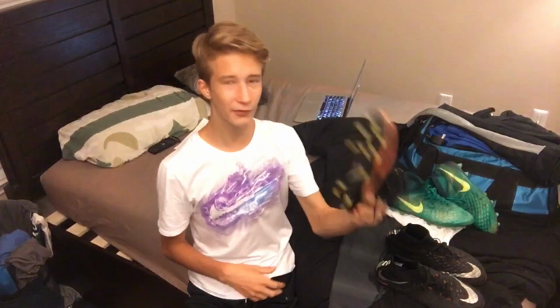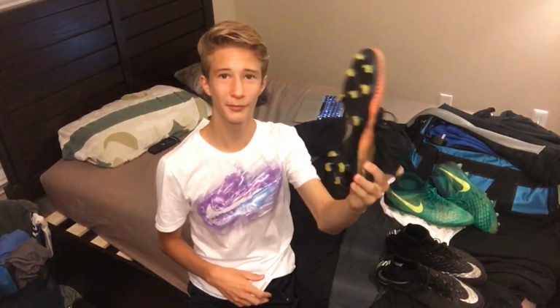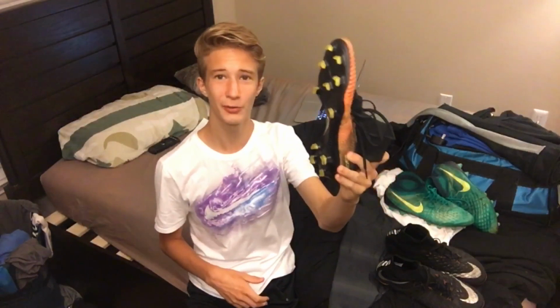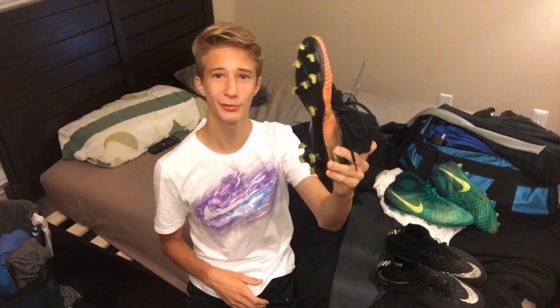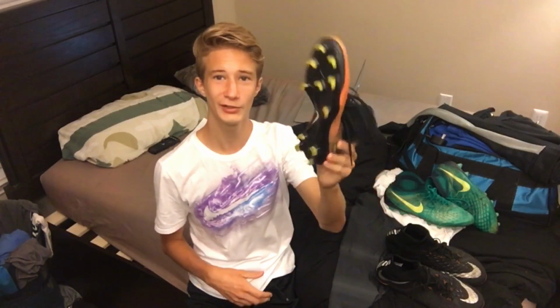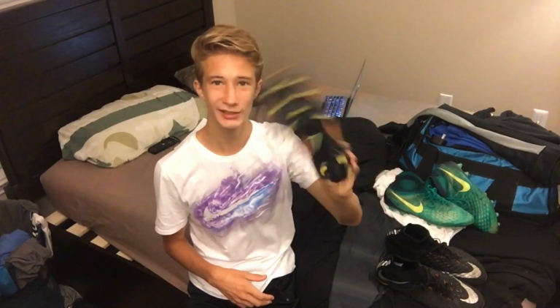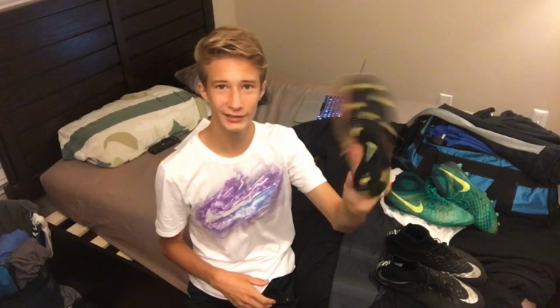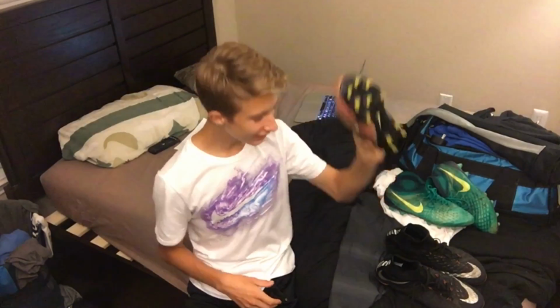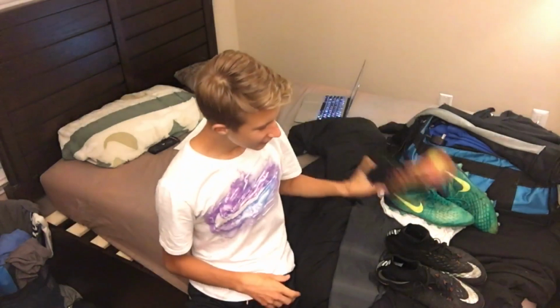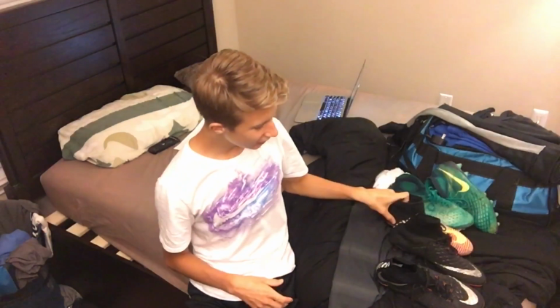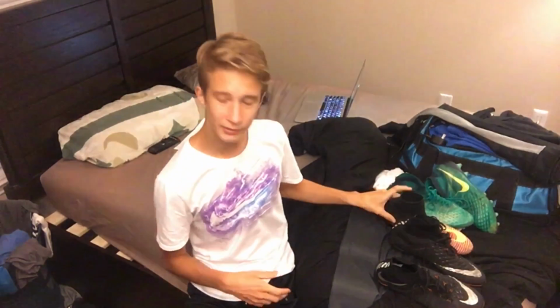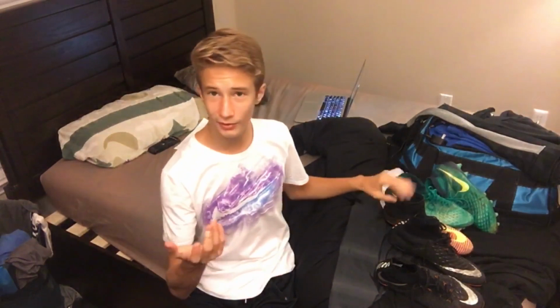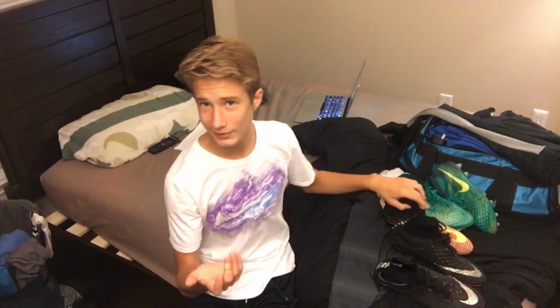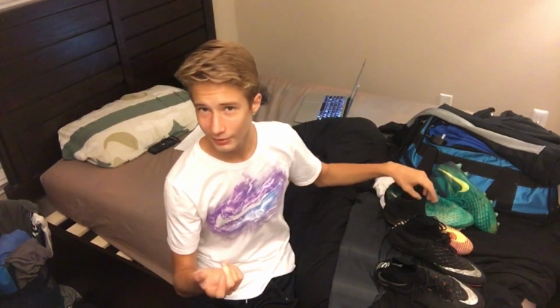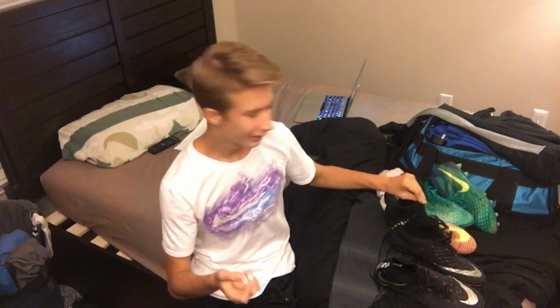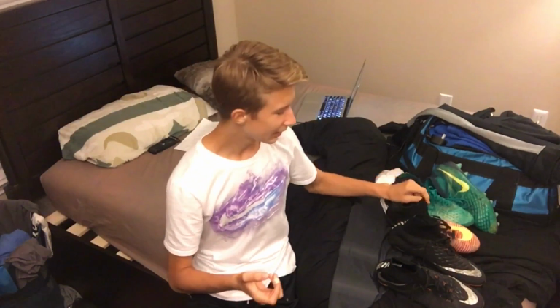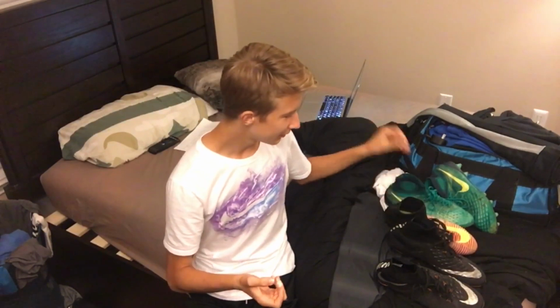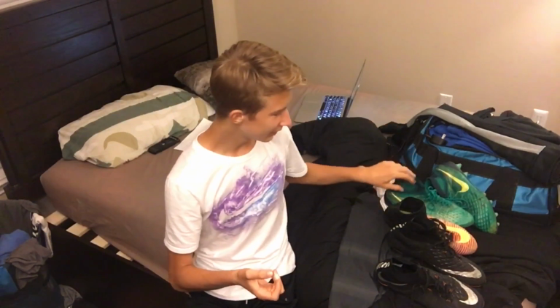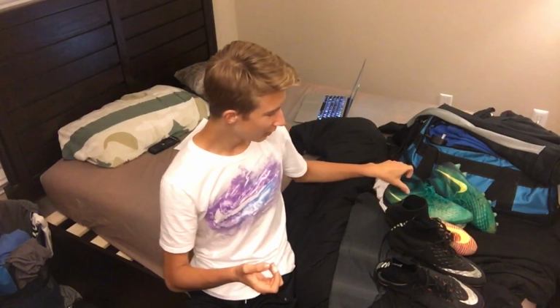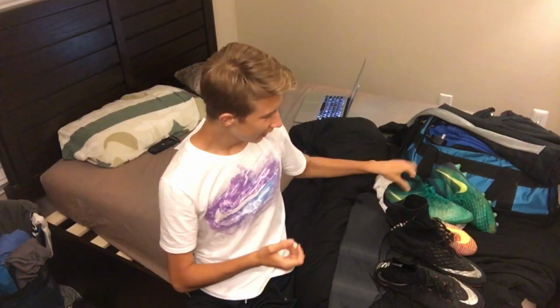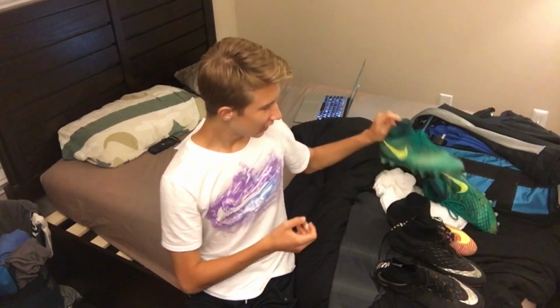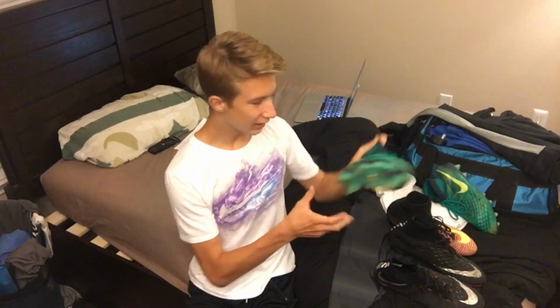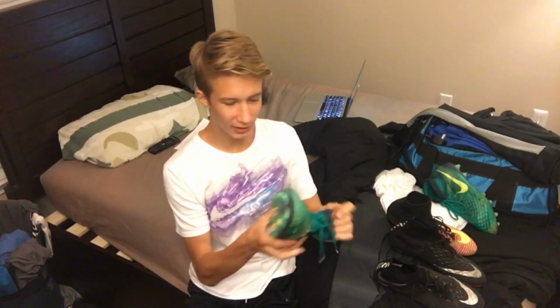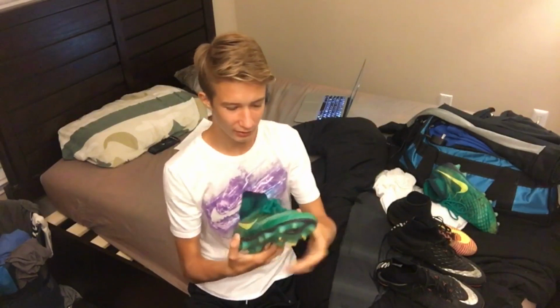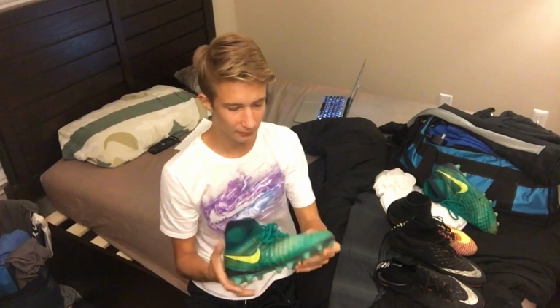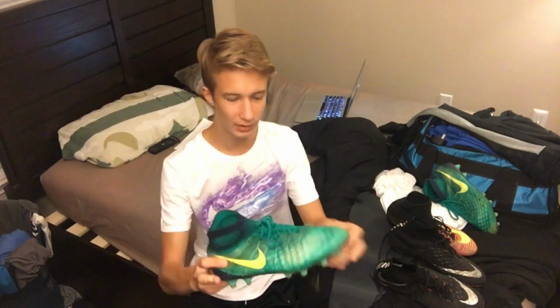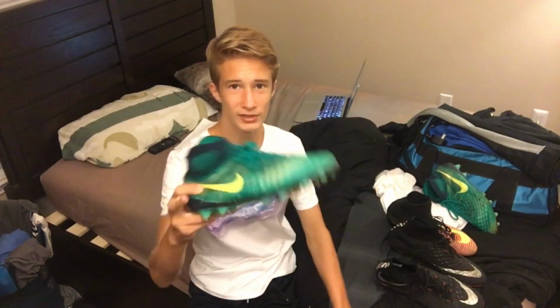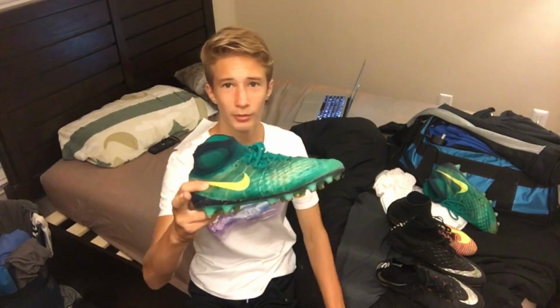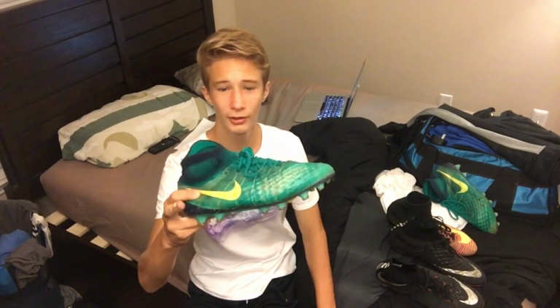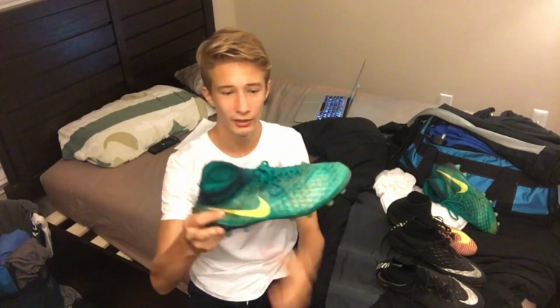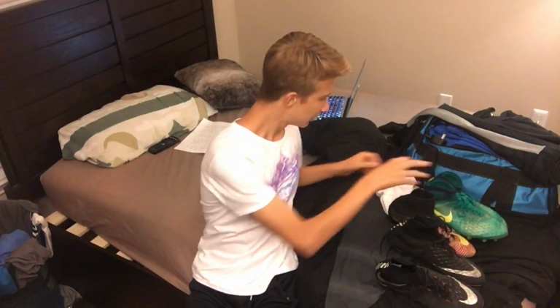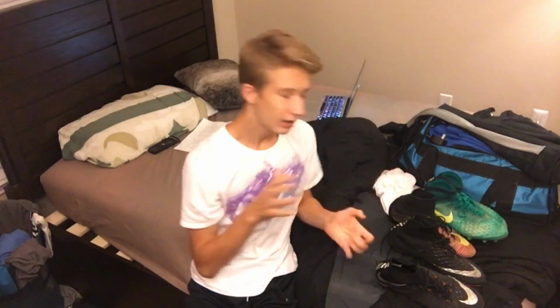...because I kind of messed up the other one, but it was already messed up, so it wasn't too bad. And then I have my Magista Obra 2.